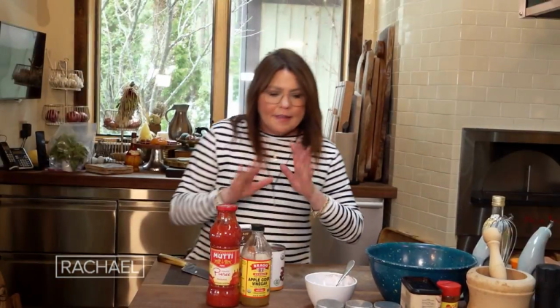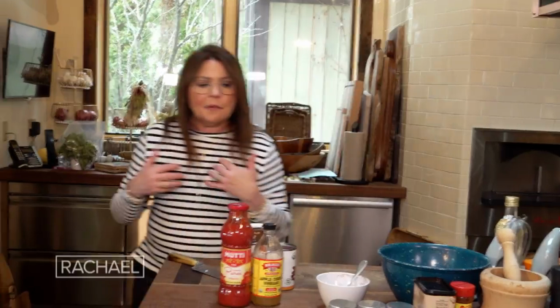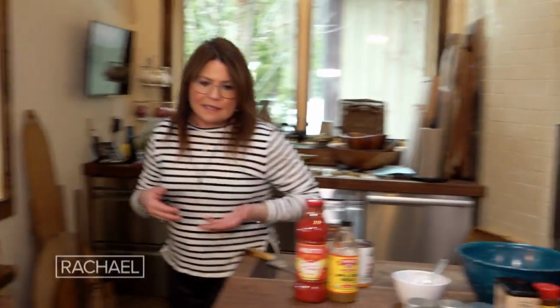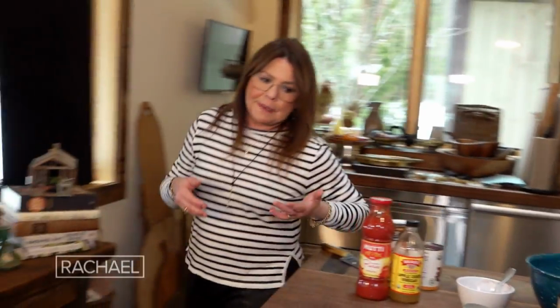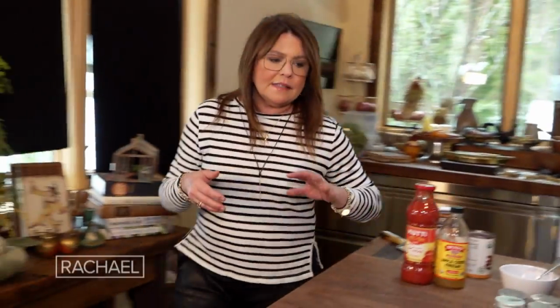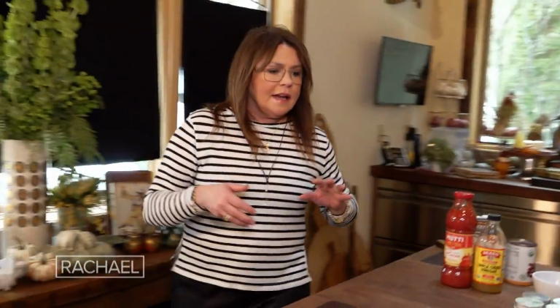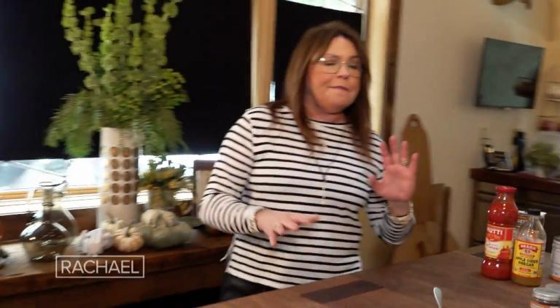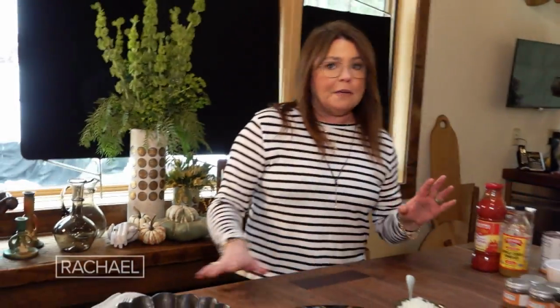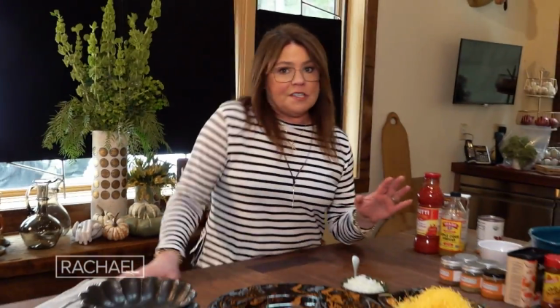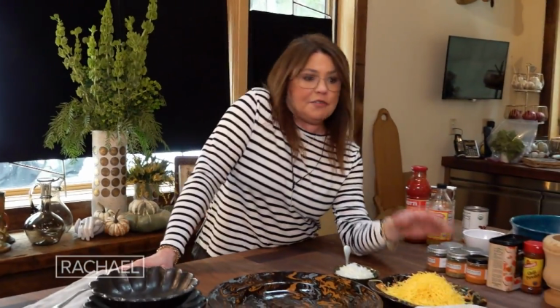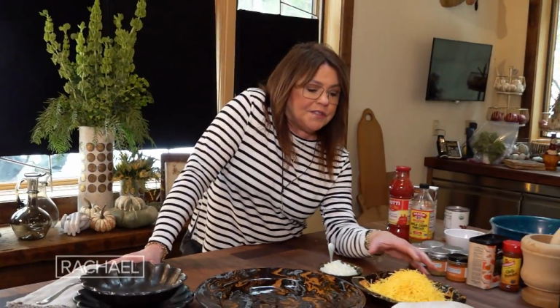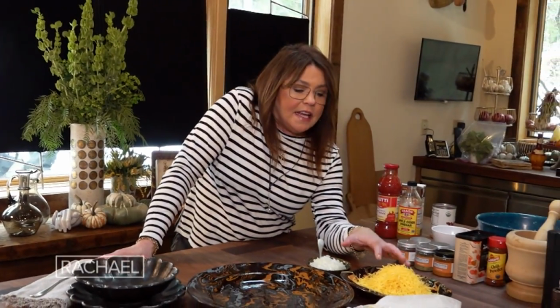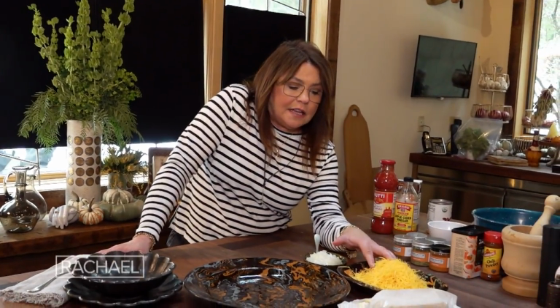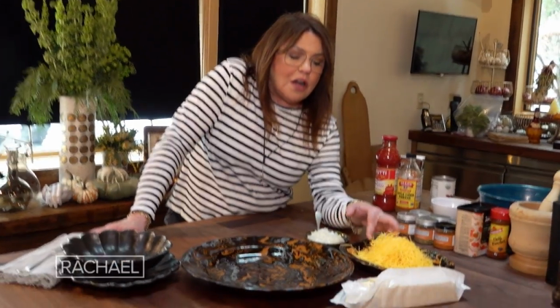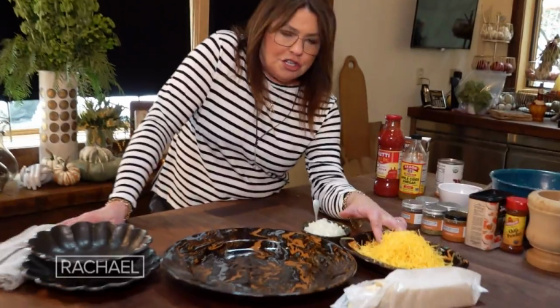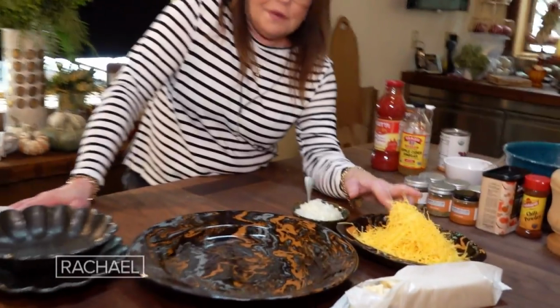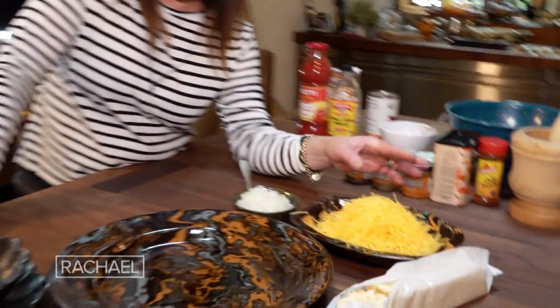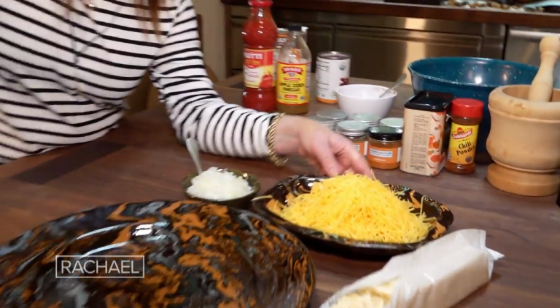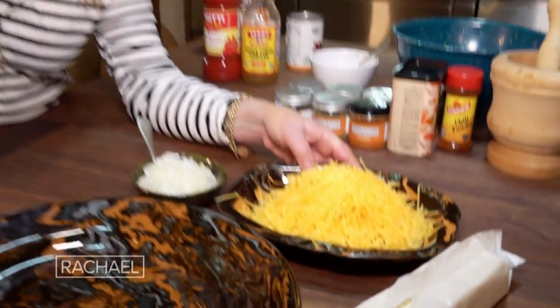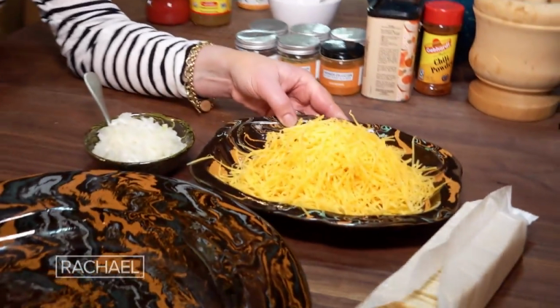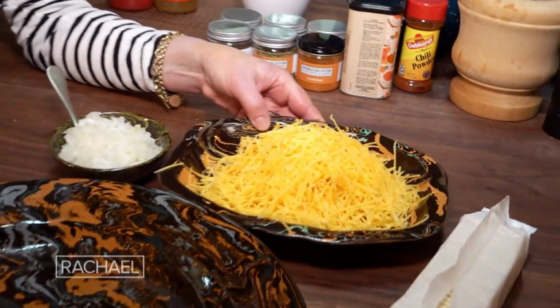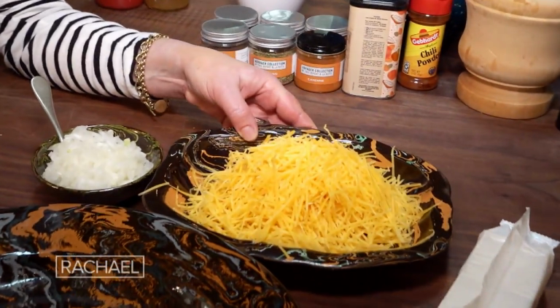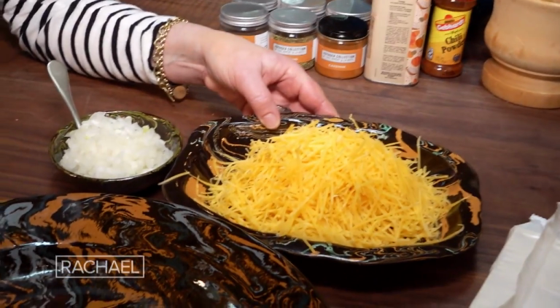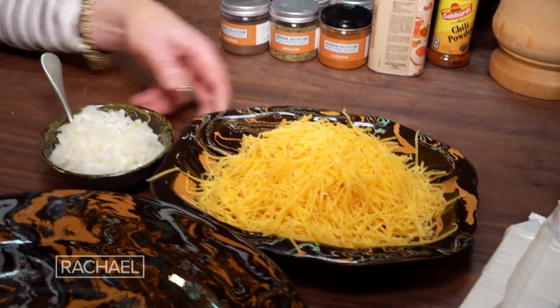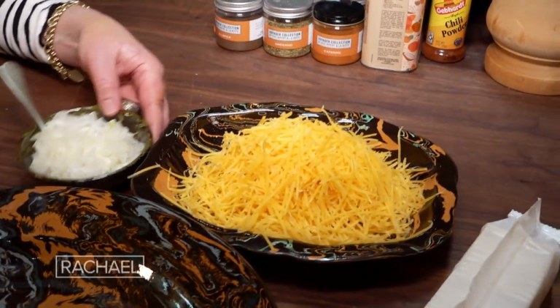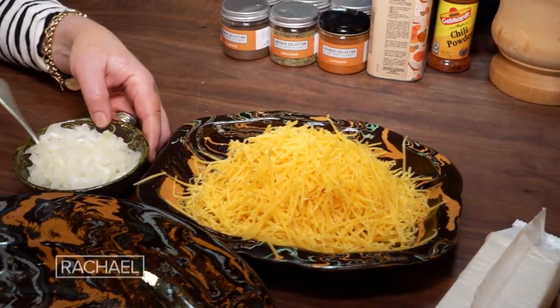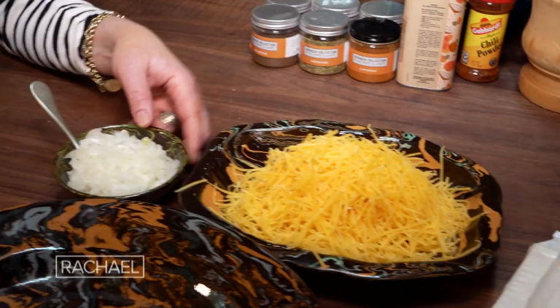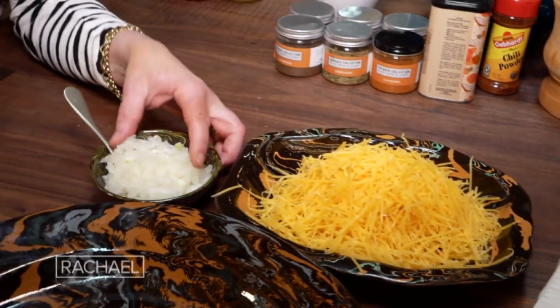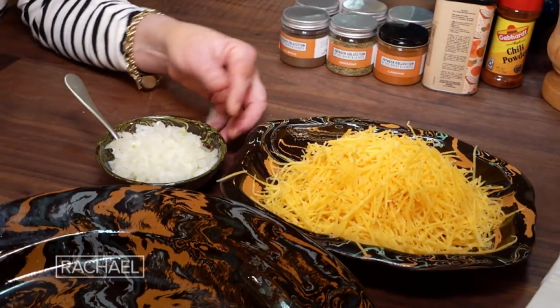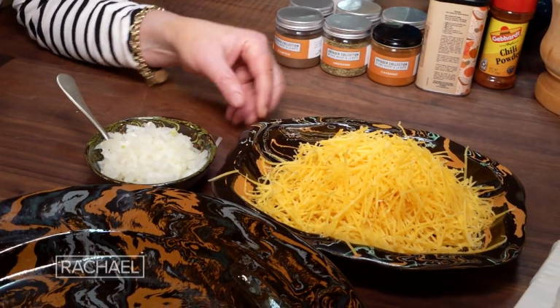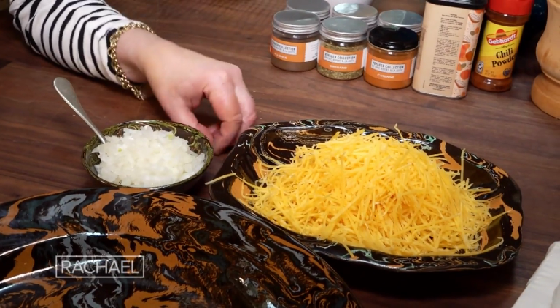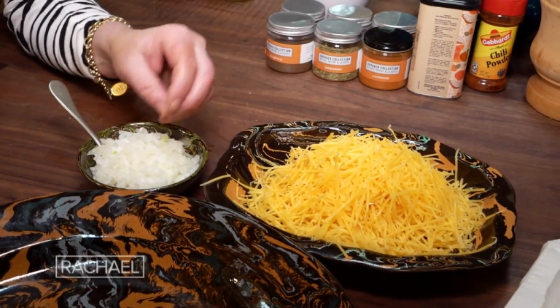When we get to the toppings — very important — you use yellow sharp cheddar cheese, which is the traditional topping for this. I like a sprinkle of white, finely chopped onion.